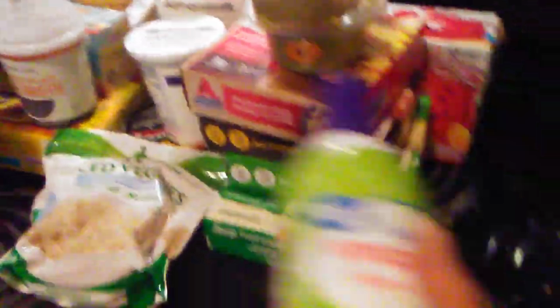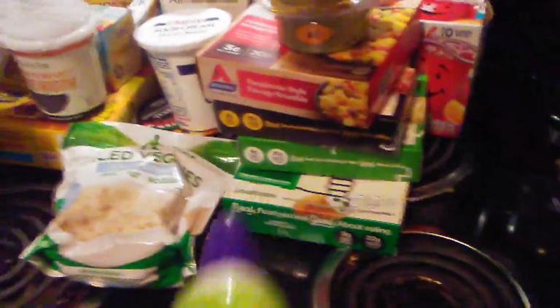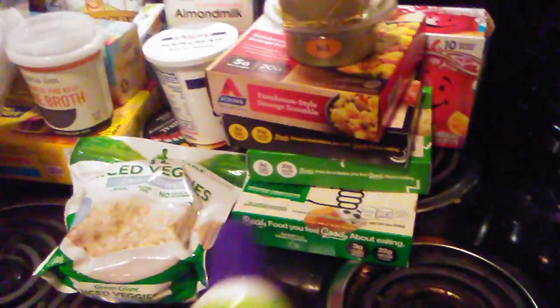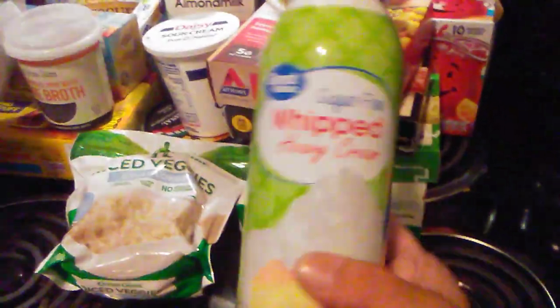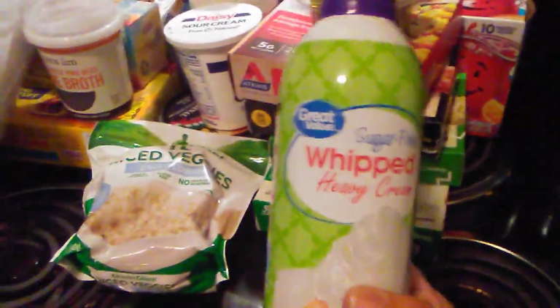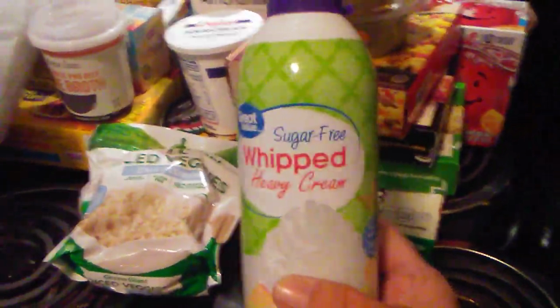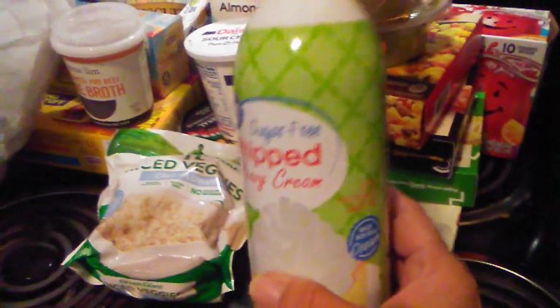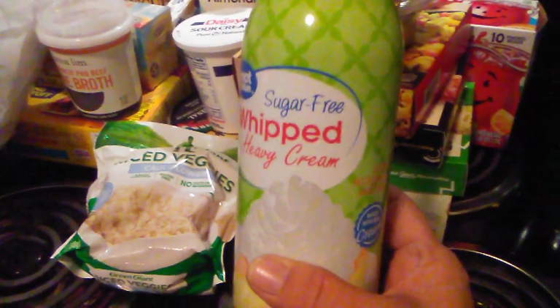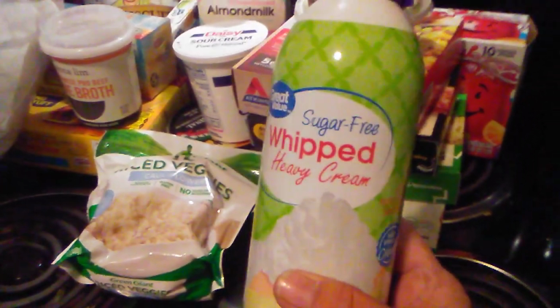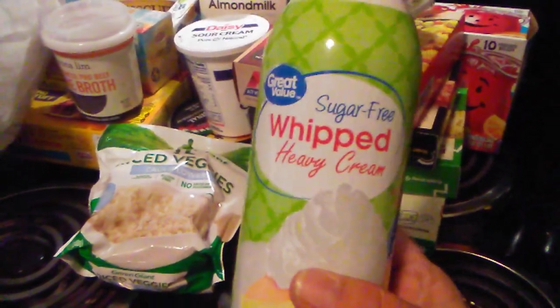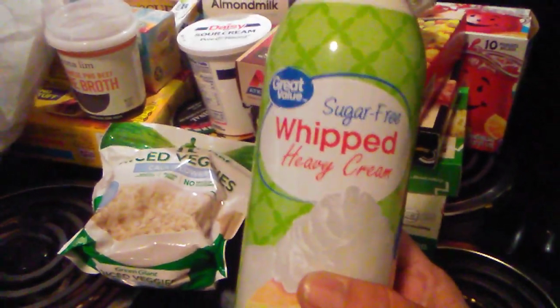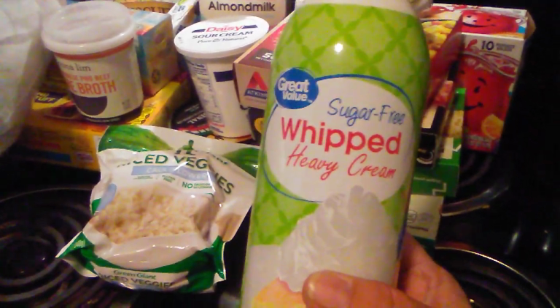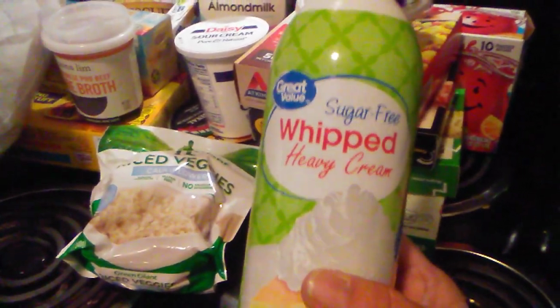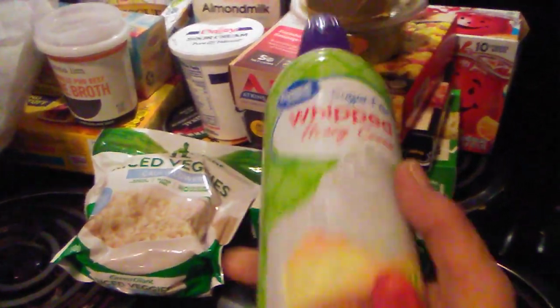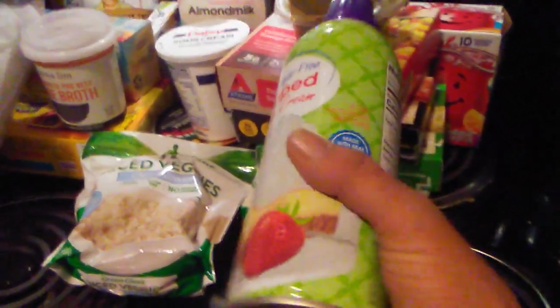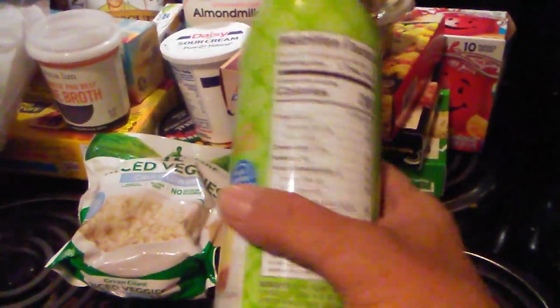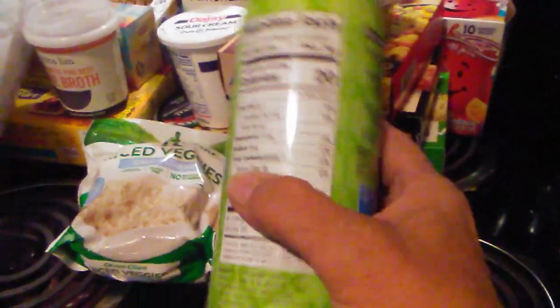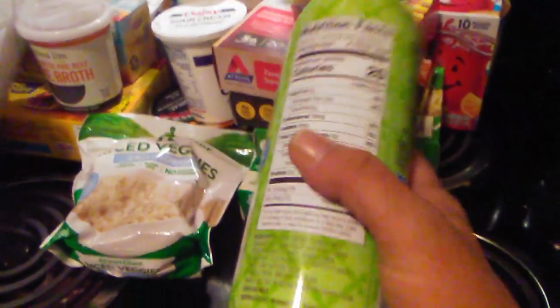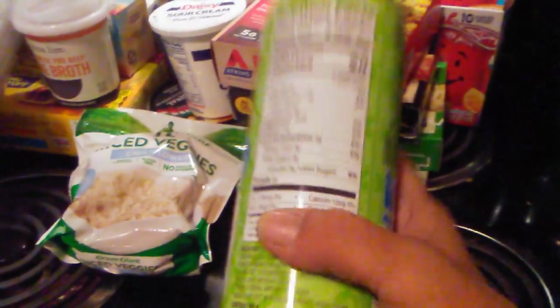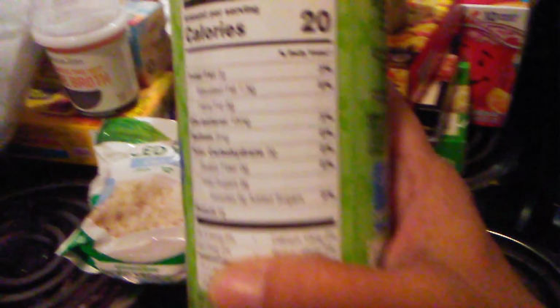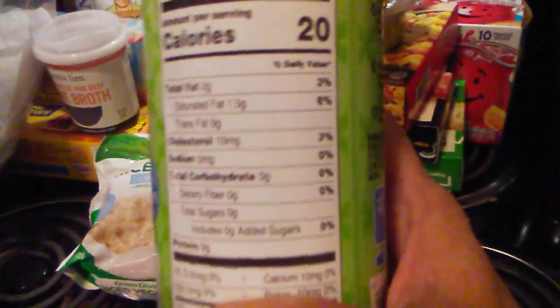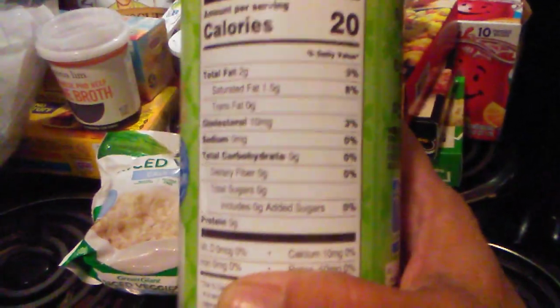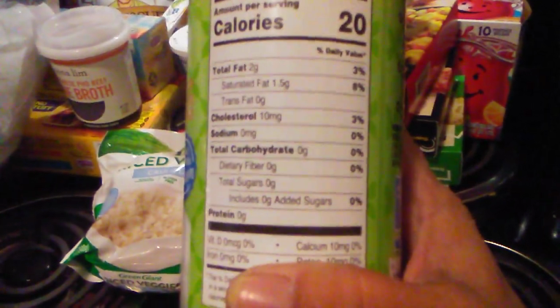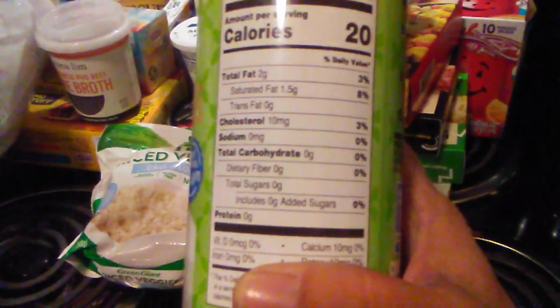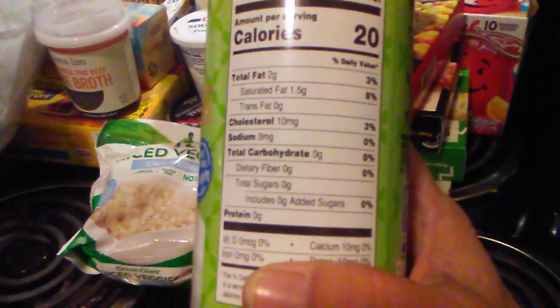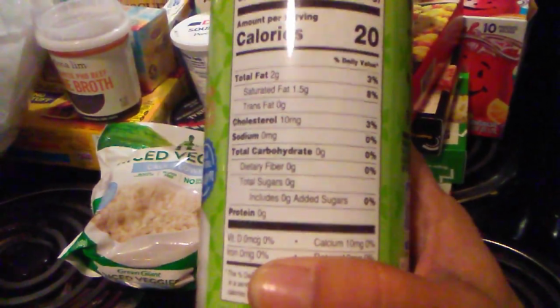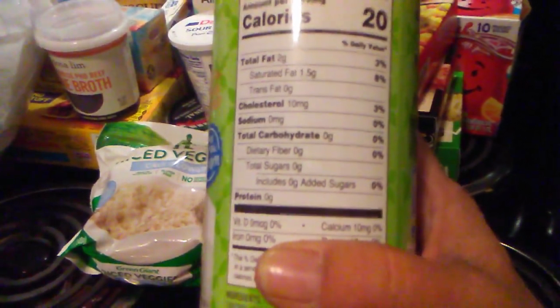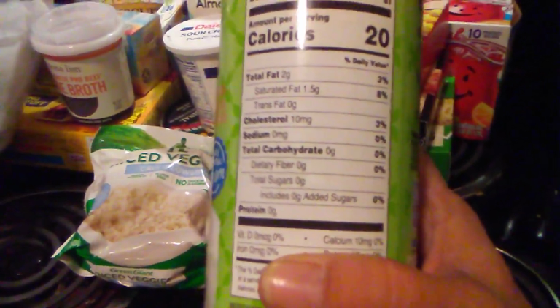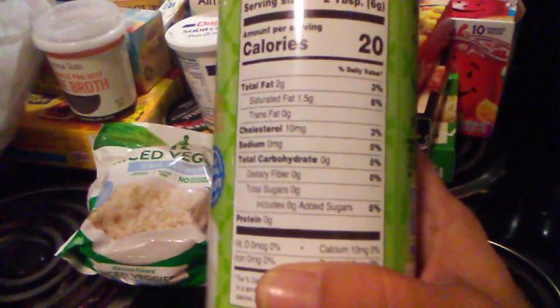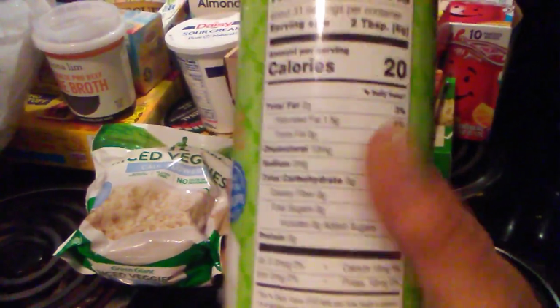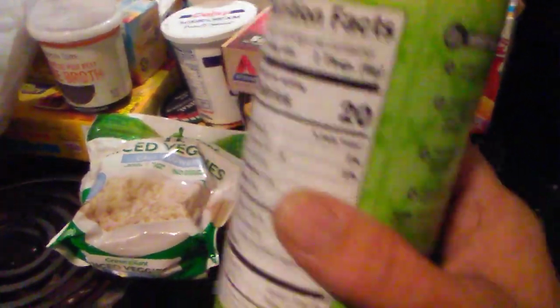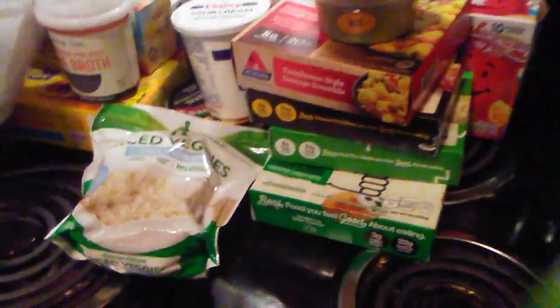I like to eat blueberries and strawberries and stuff. This is sugar-free whipped heavy cream, and it has no carbs whatsoever and no sugars. It's really good, so I got some of that.